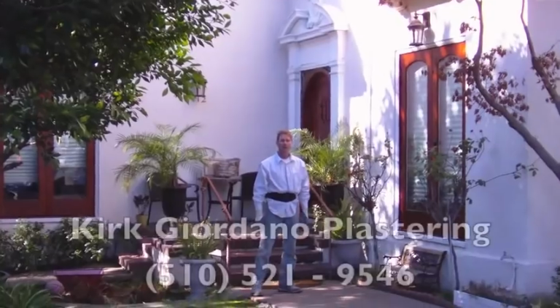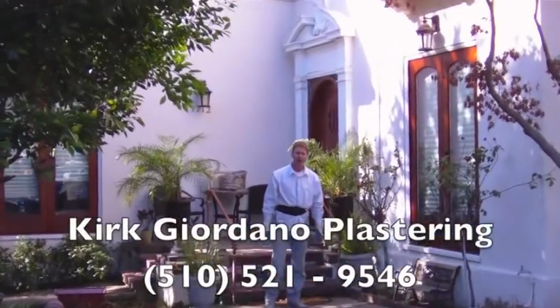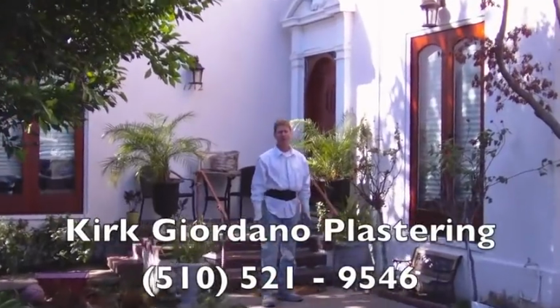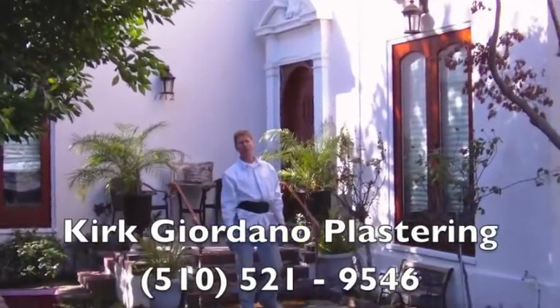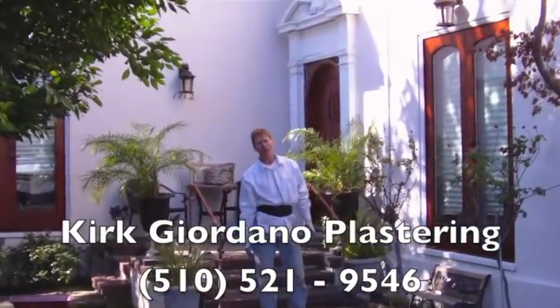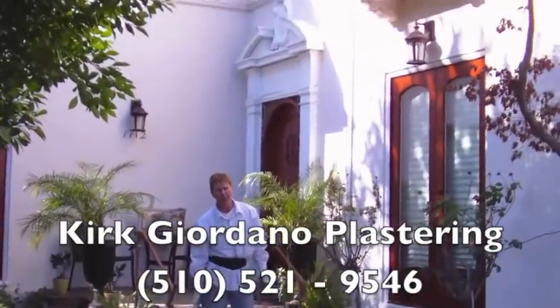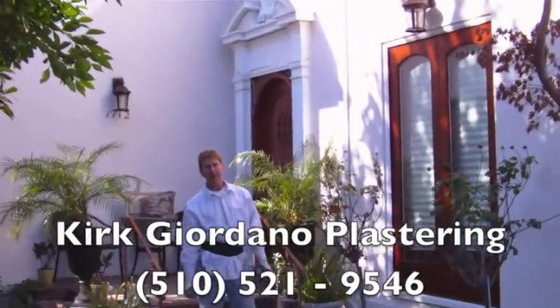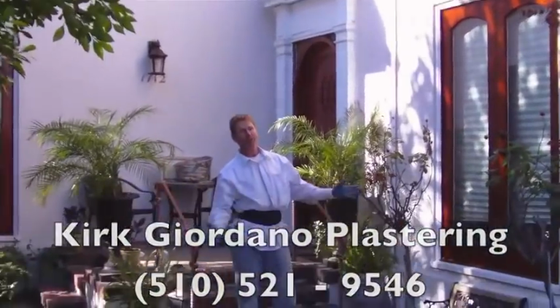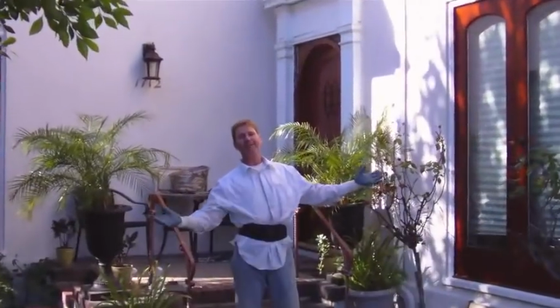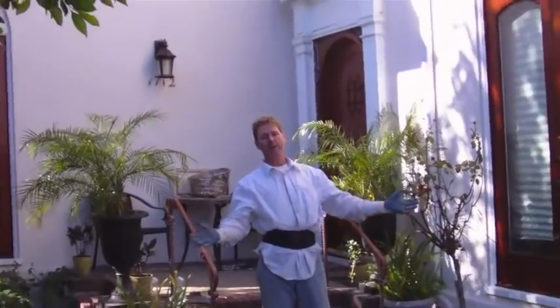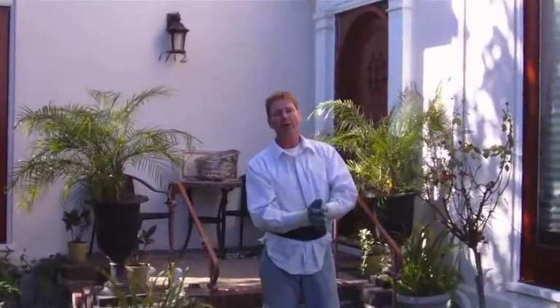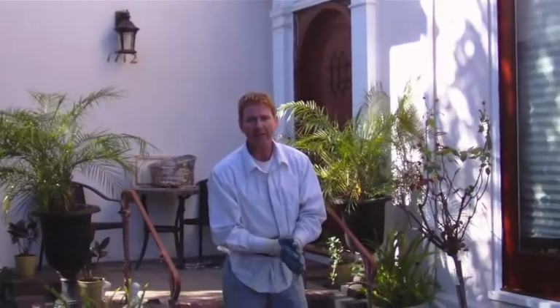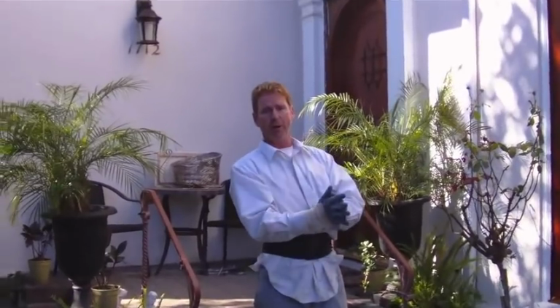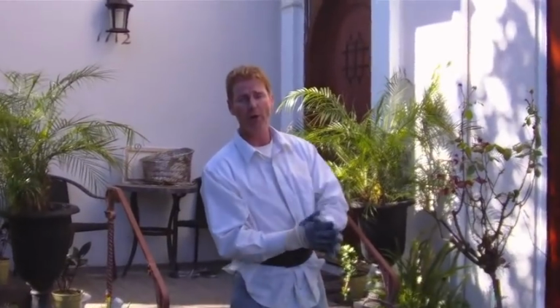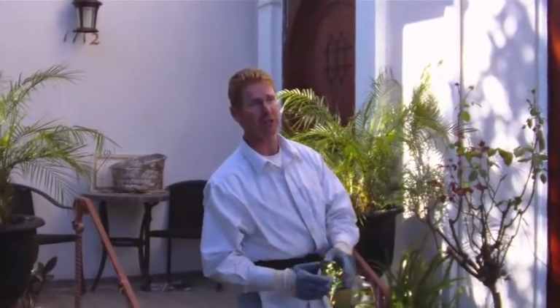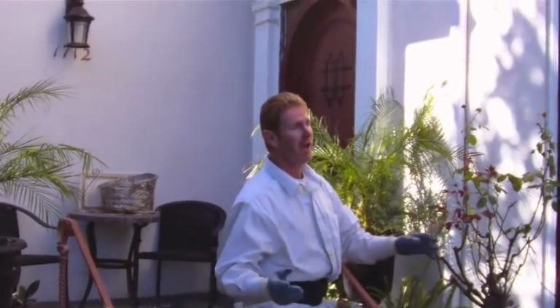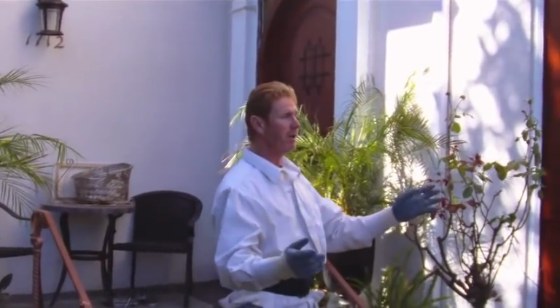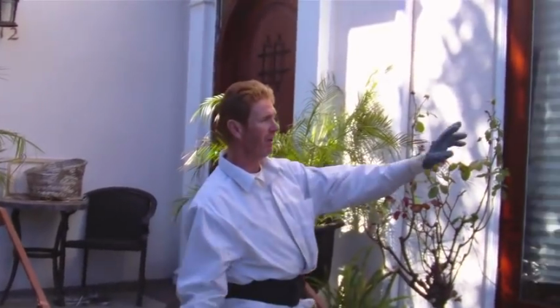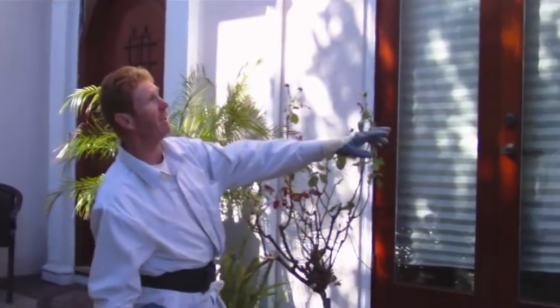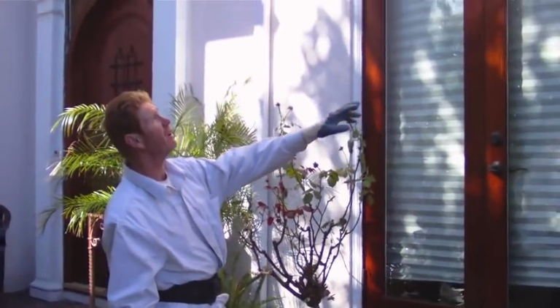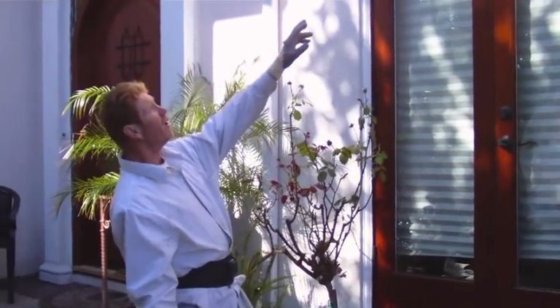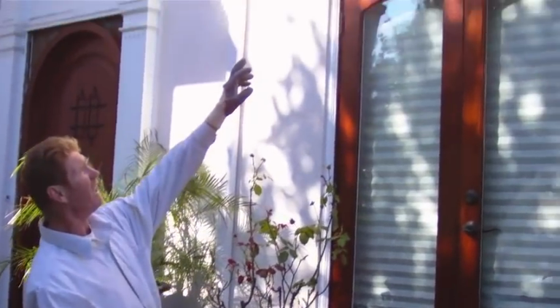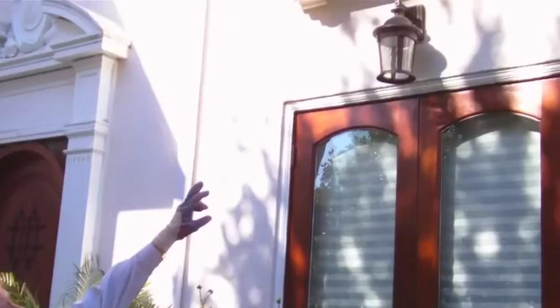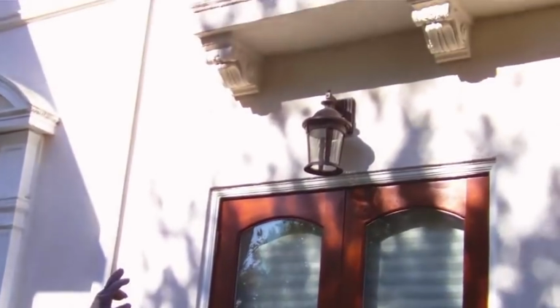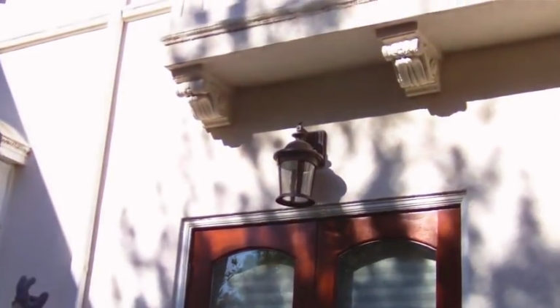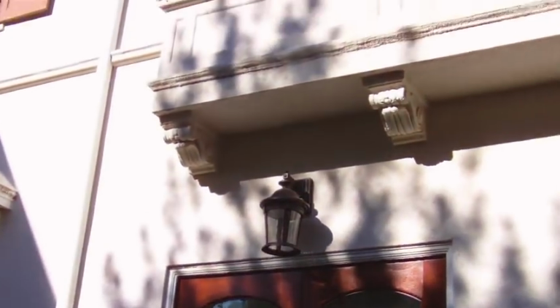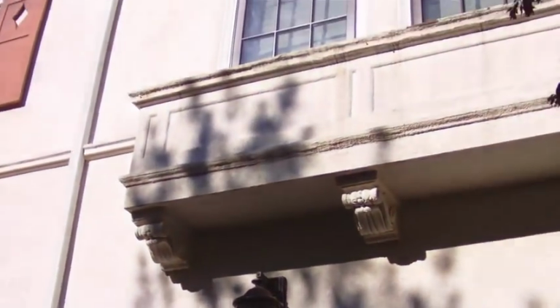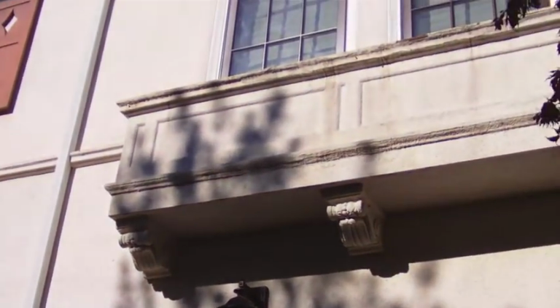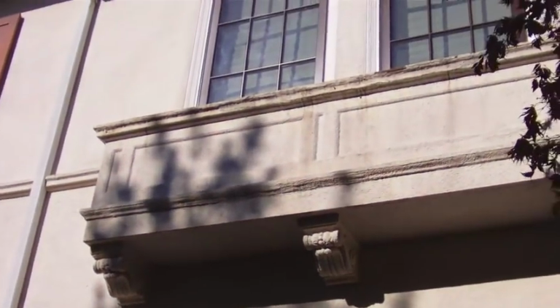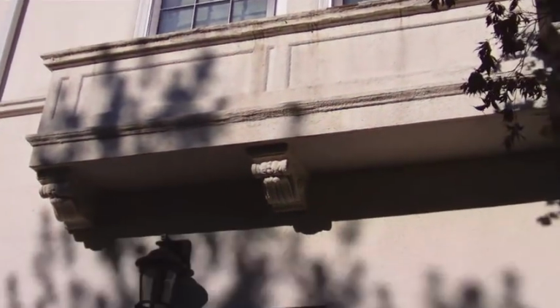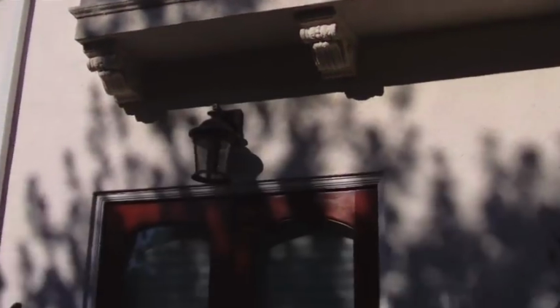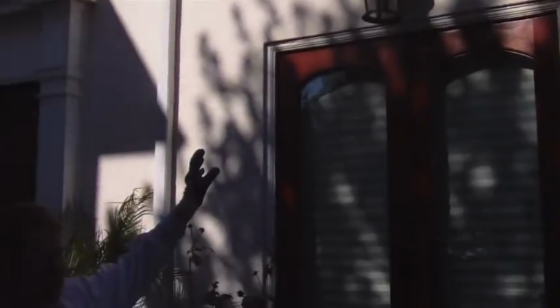Hello there folks, Kirk here with Kirkwood Plastering. What I'm going to show you today is we're doing a text coat, a blown-on finish. How do we know this house has a text coat? You see that corbel detail in all that woodwork? That's a clear indication that the house has a text coat.